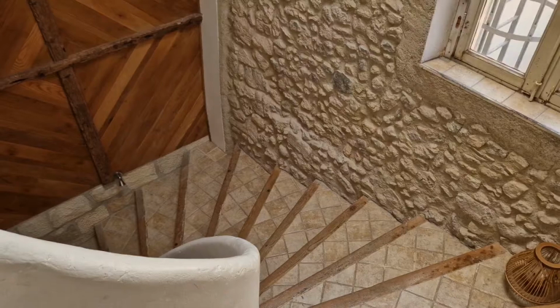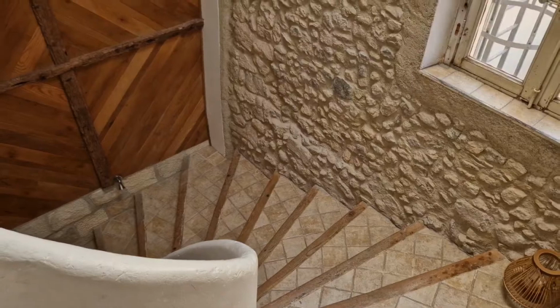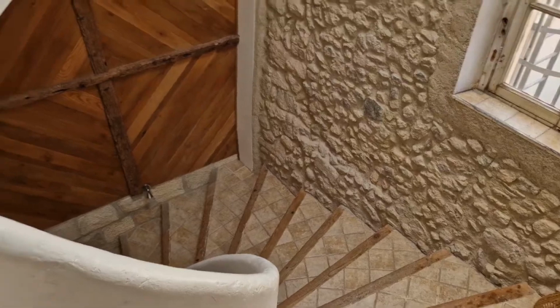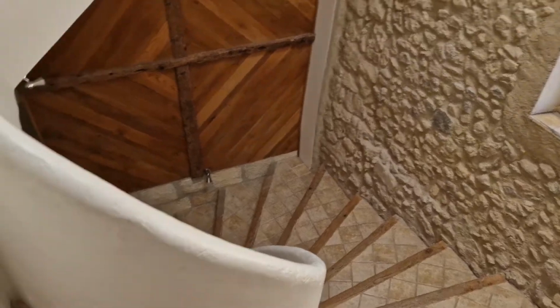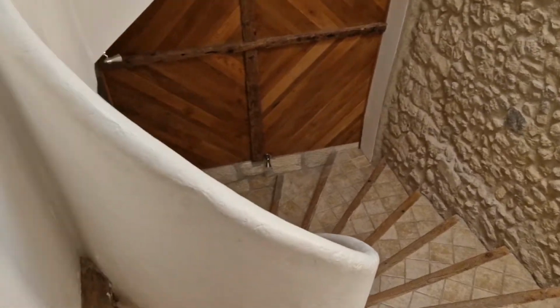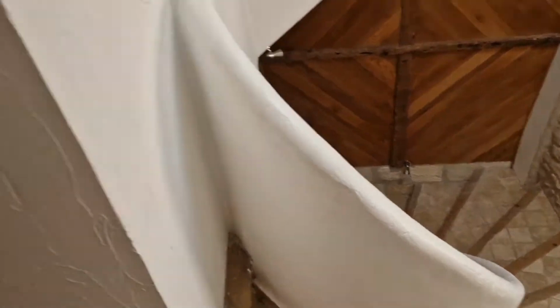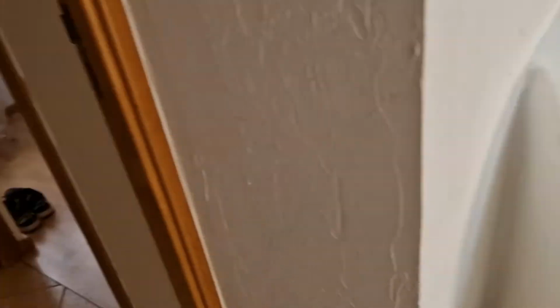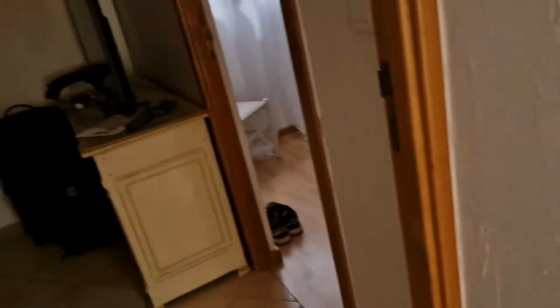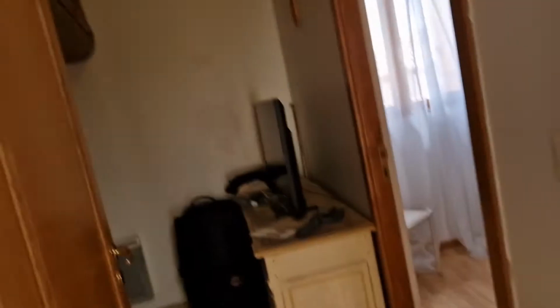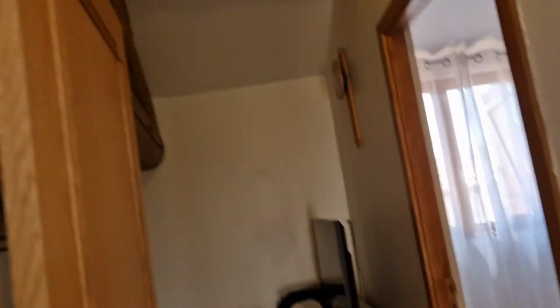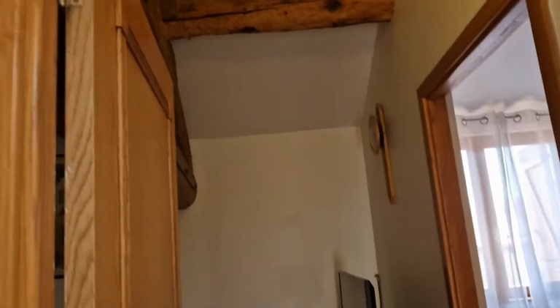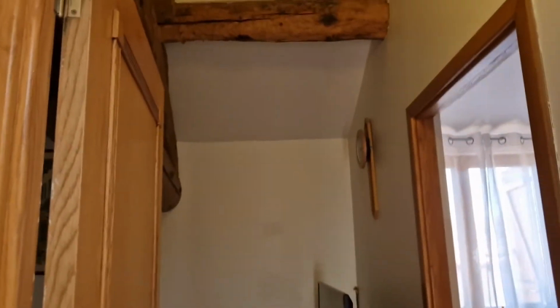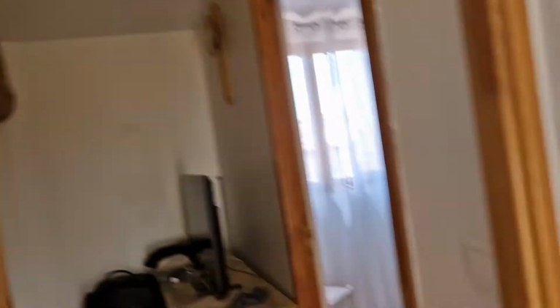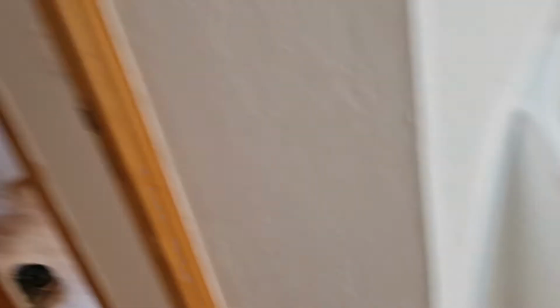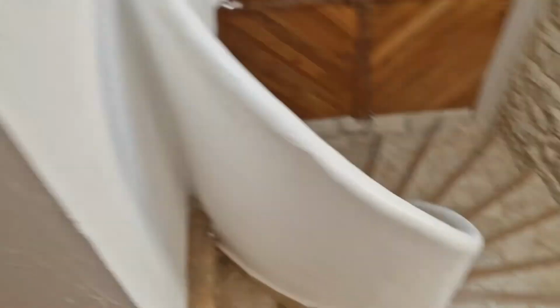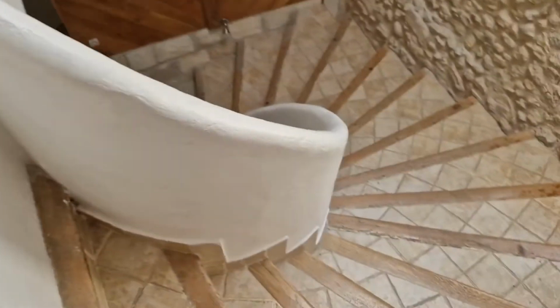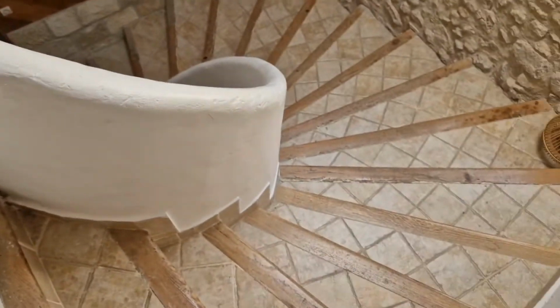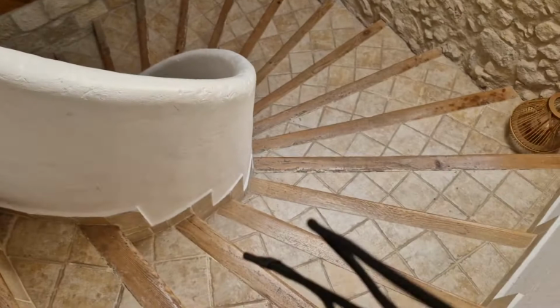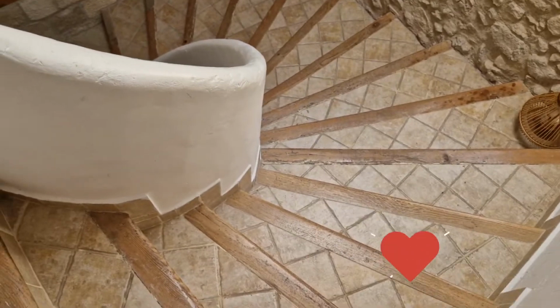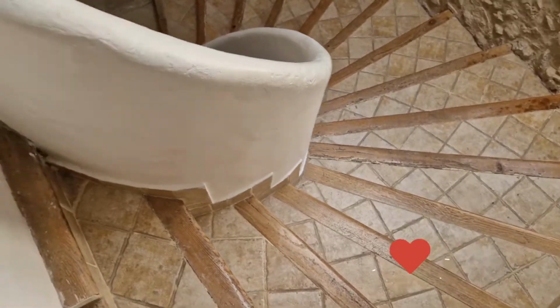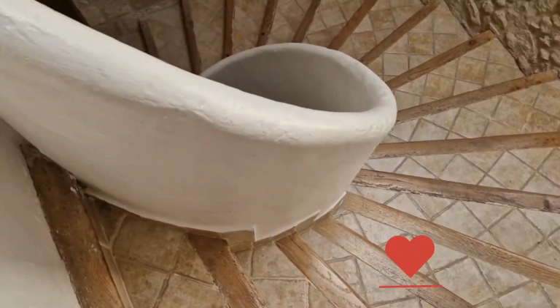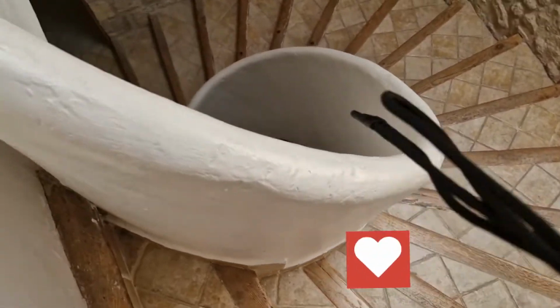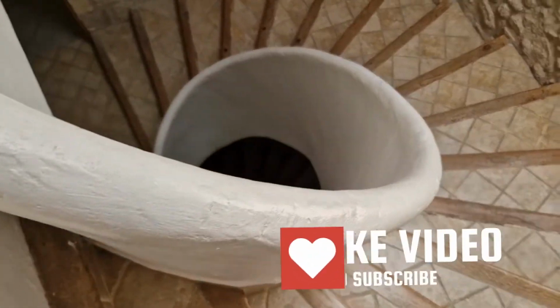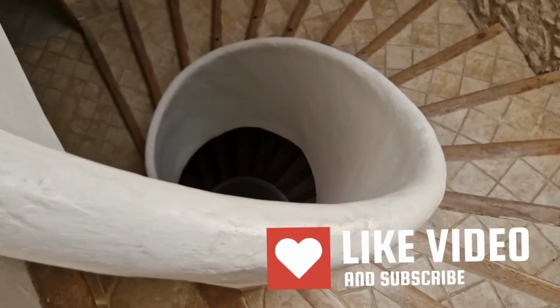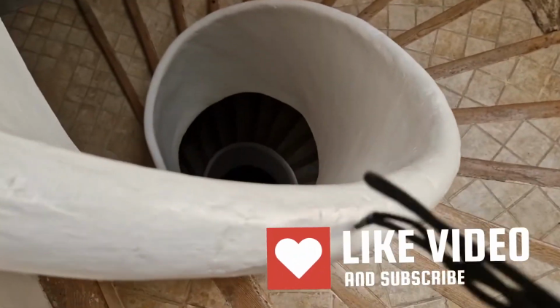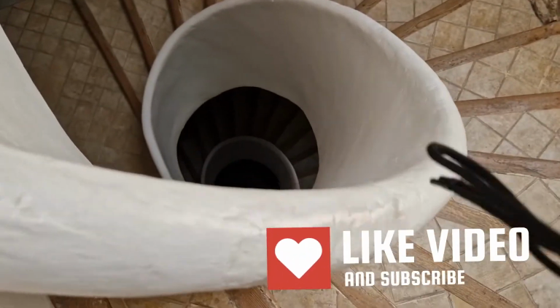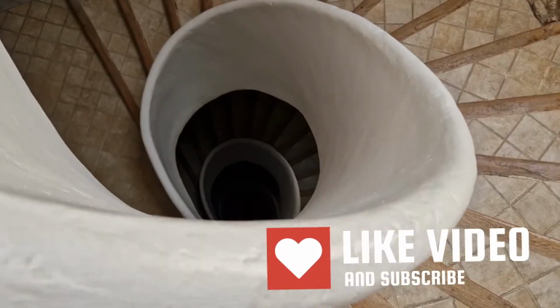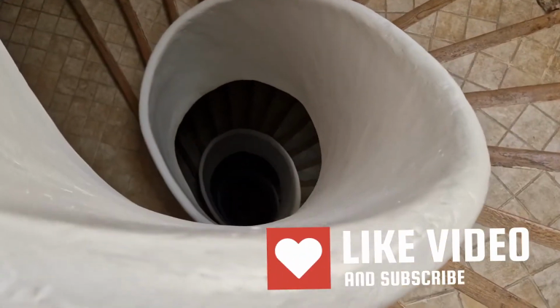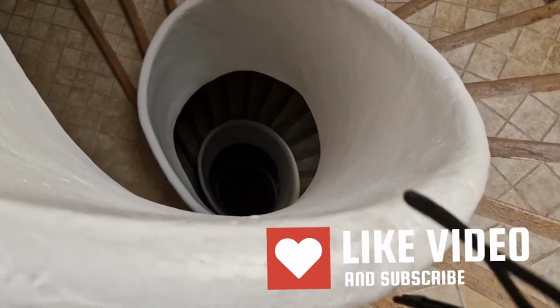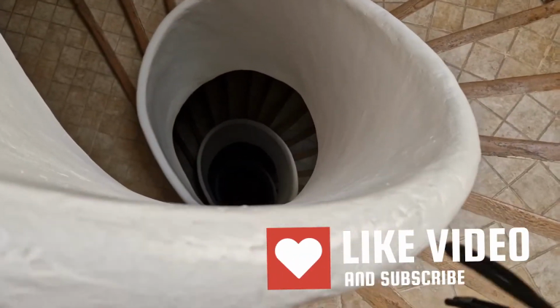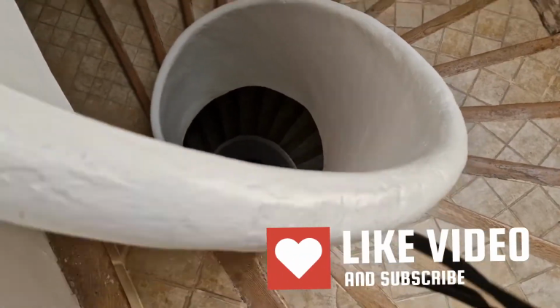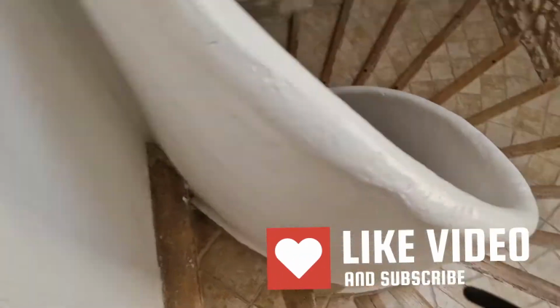This is our video review of the Convent de Carmen. You come up this incredible staircase, but you can get a lift — you don't have to climb all the way to the top.